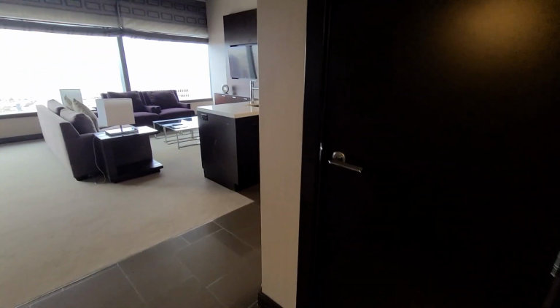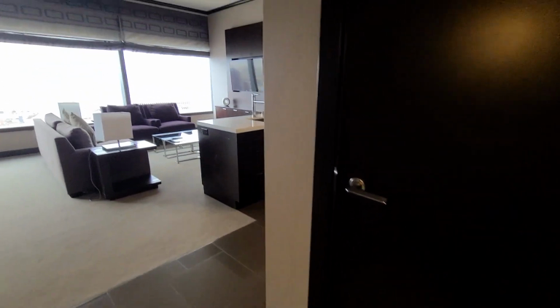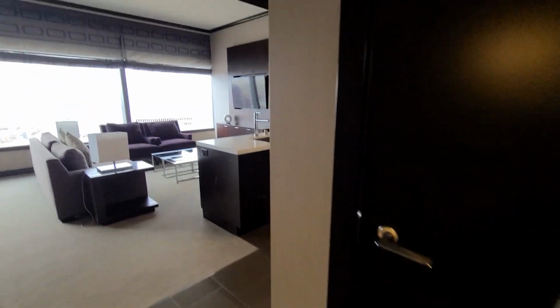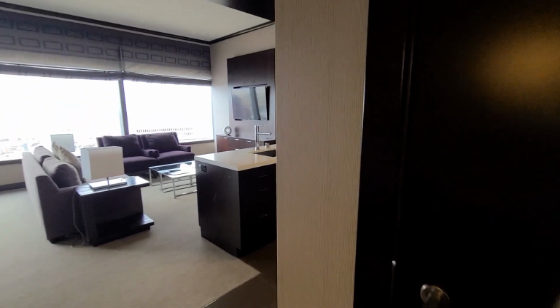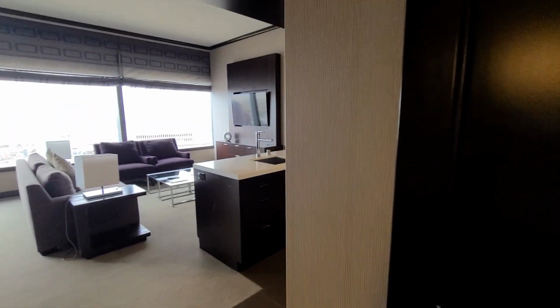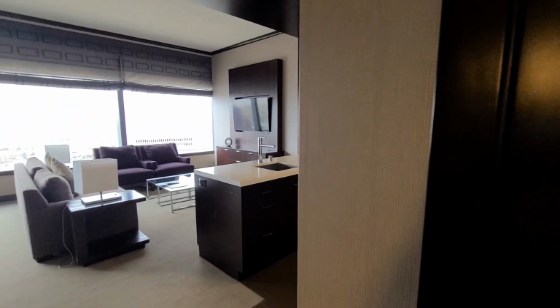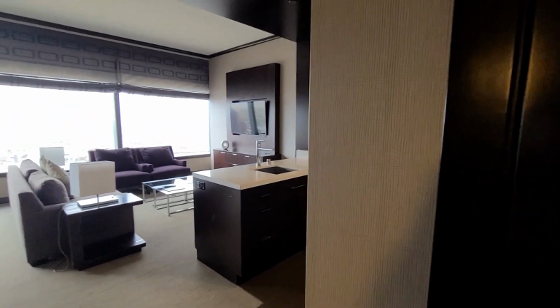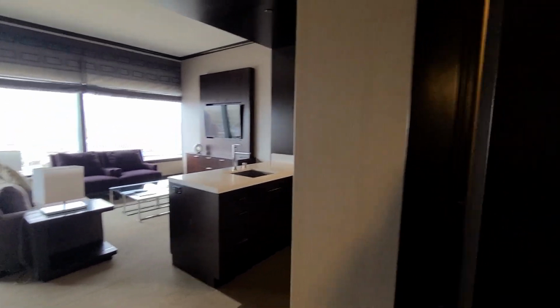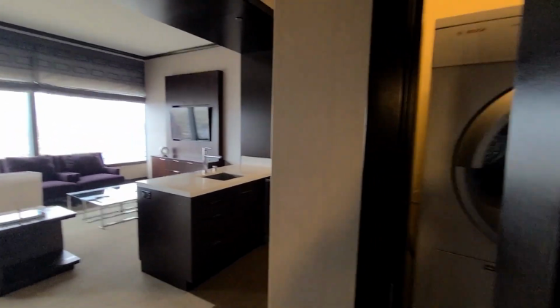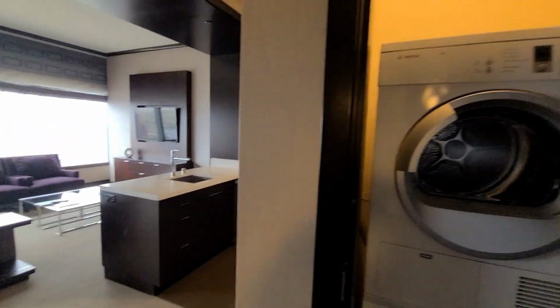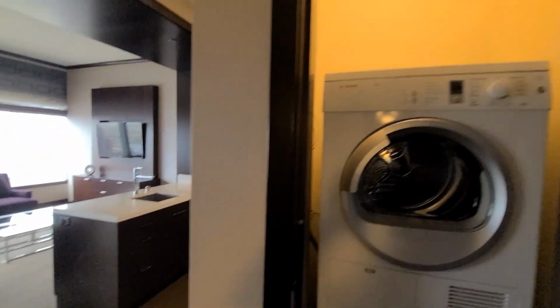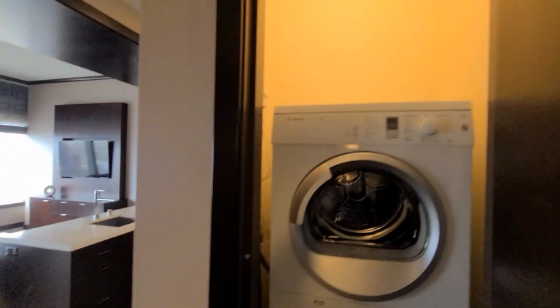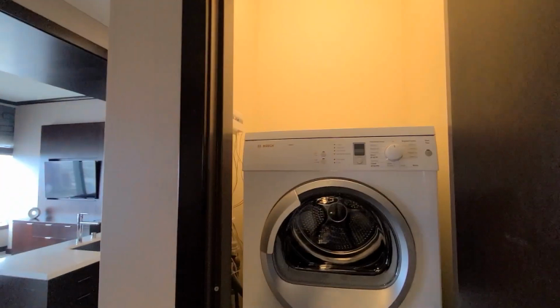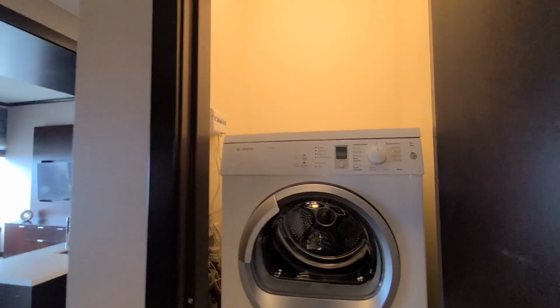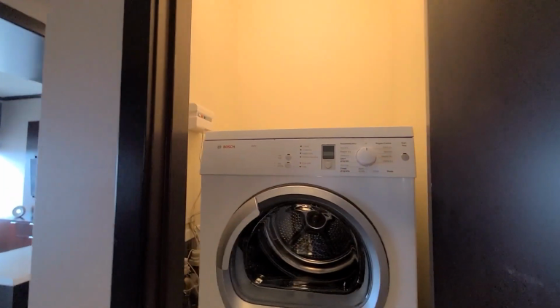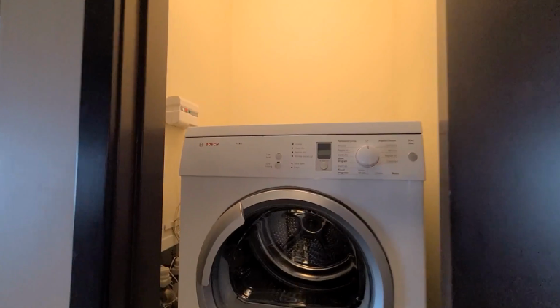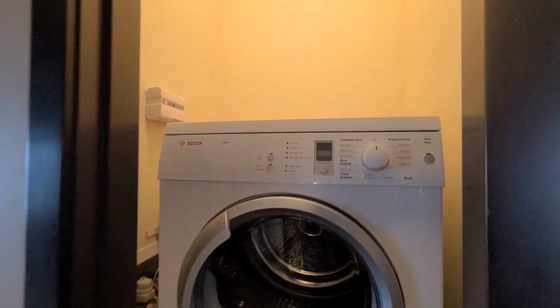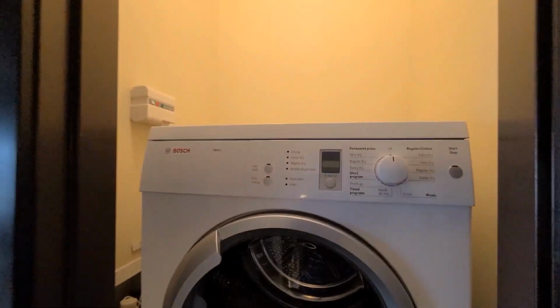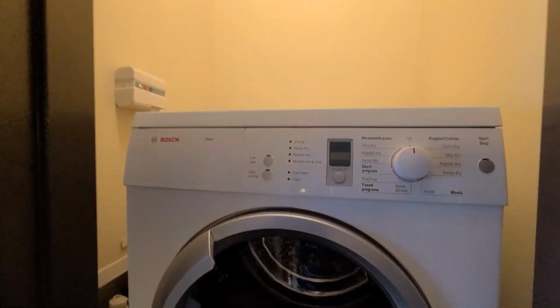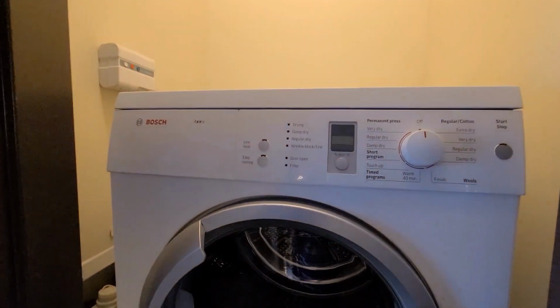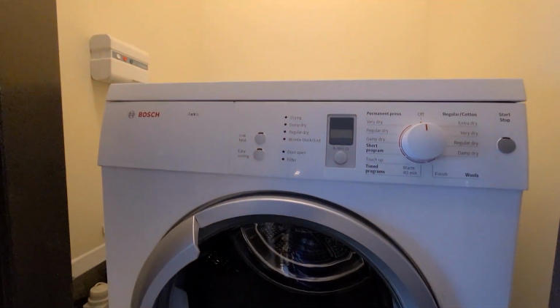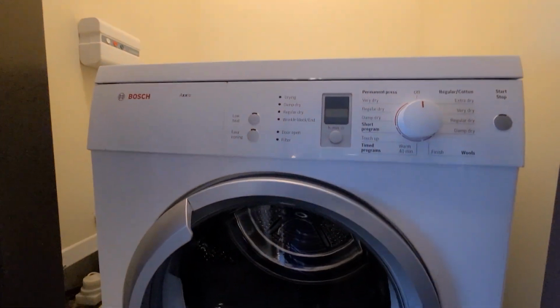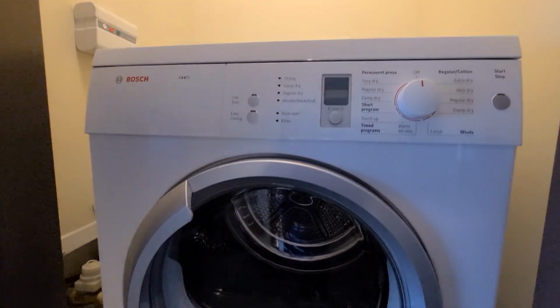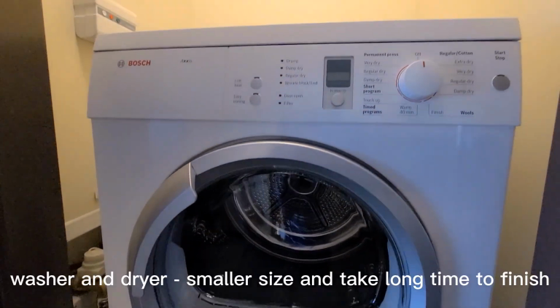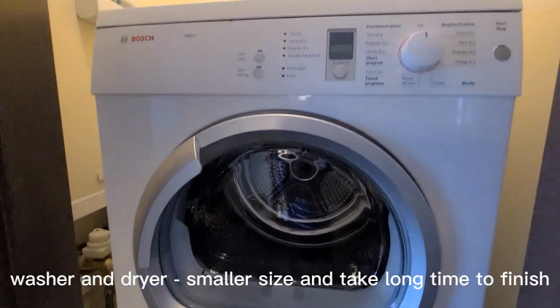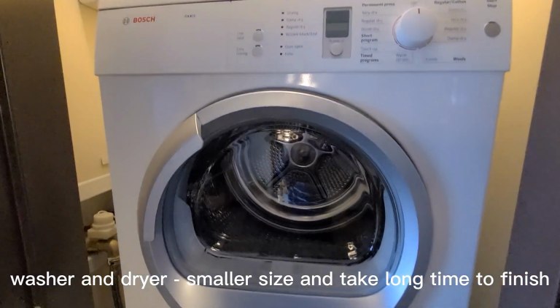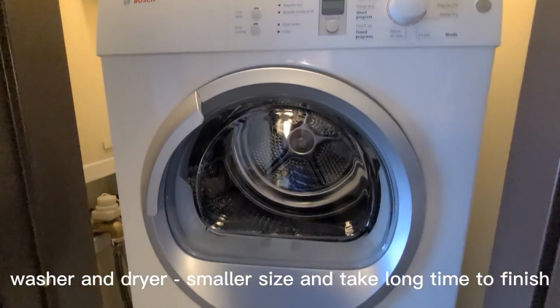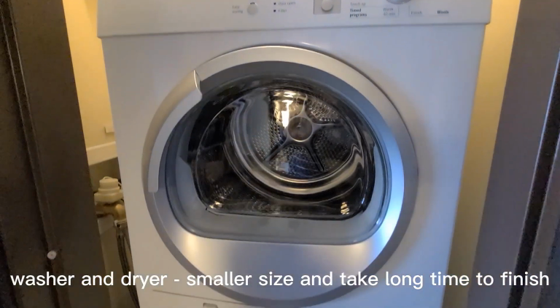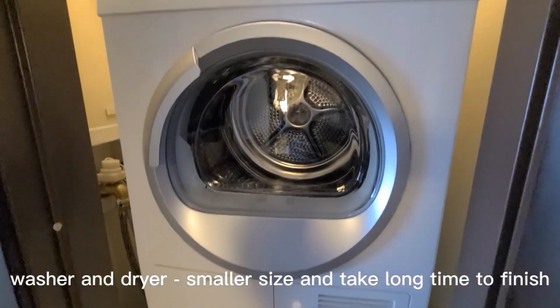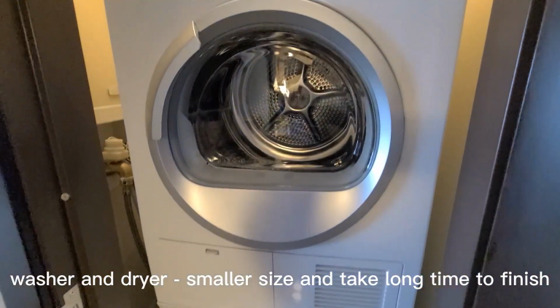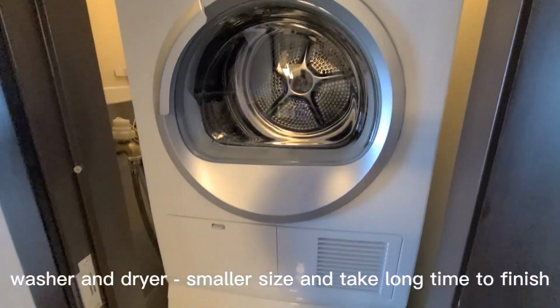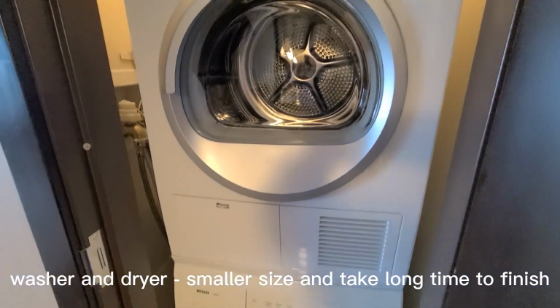There's a dryer and a washer machine, and the front desk lady was nice and gave us some detergent.